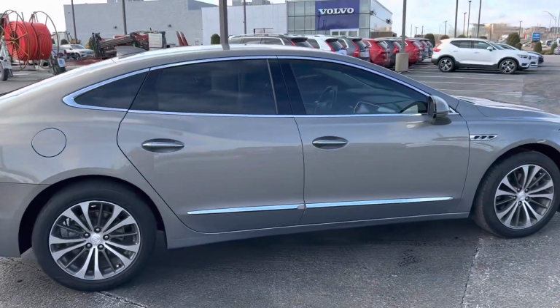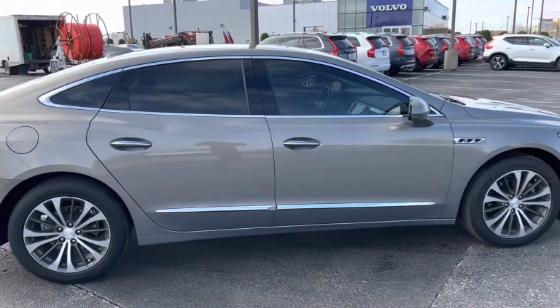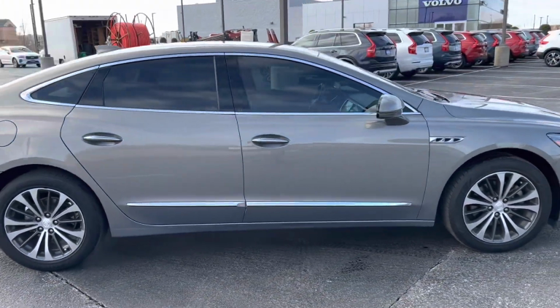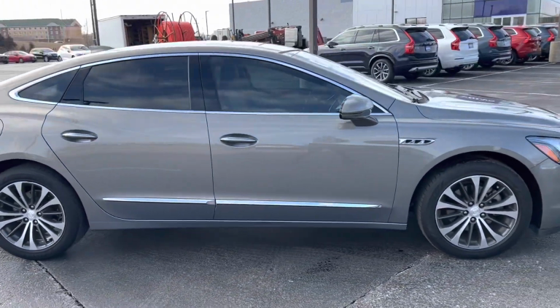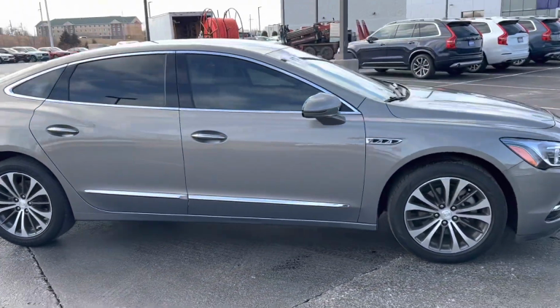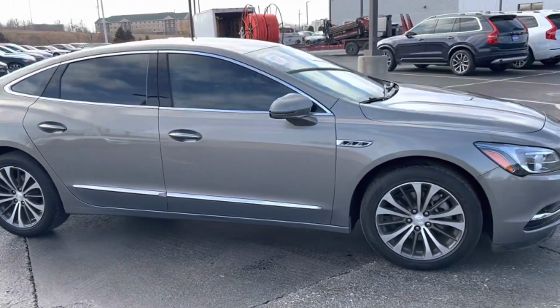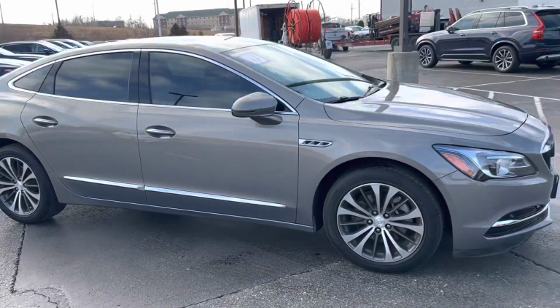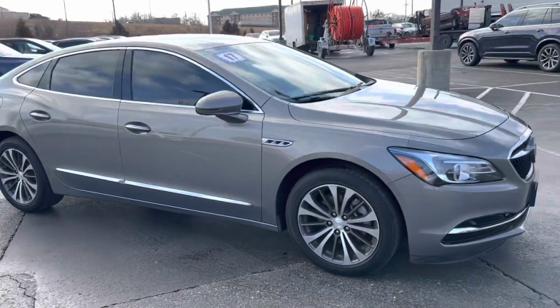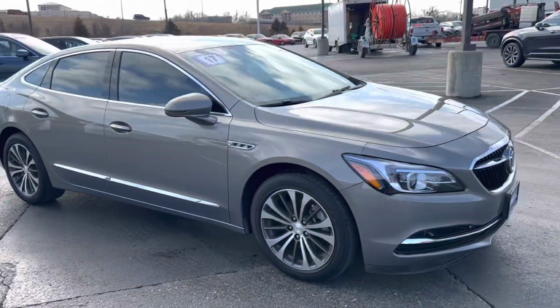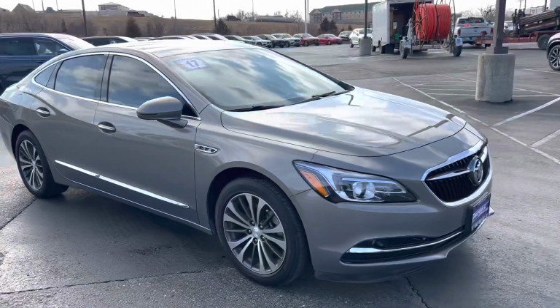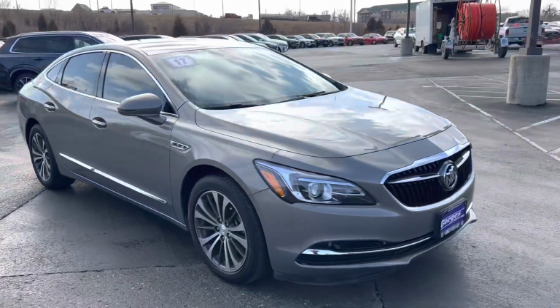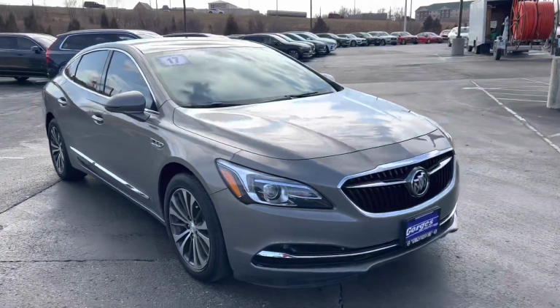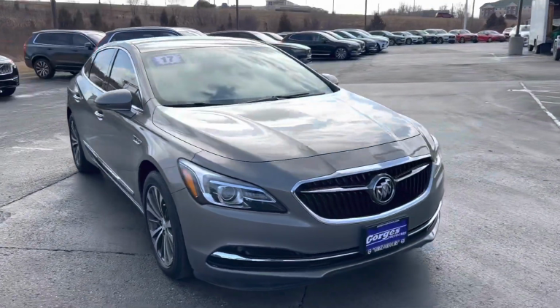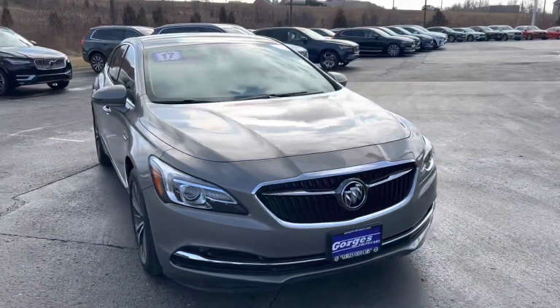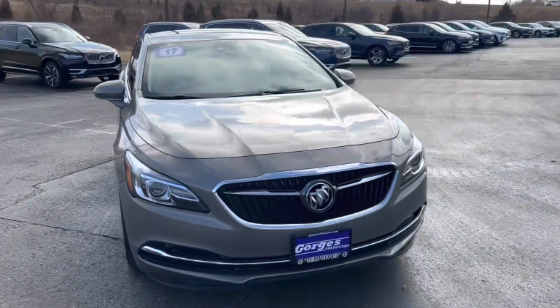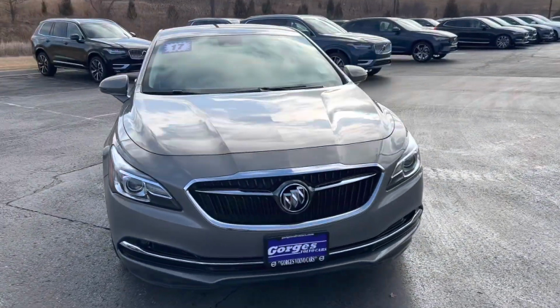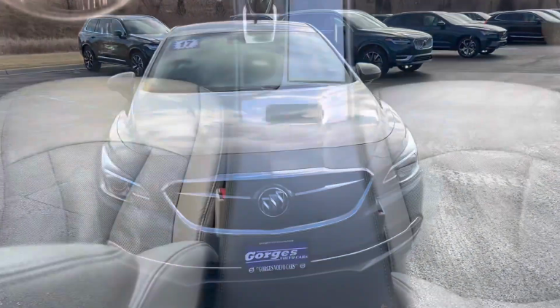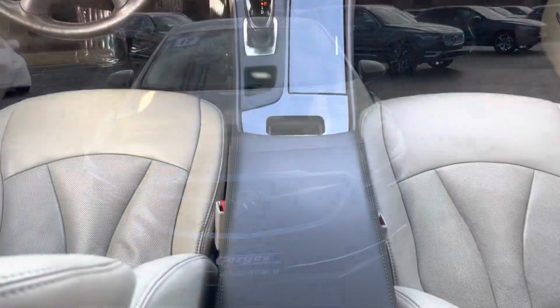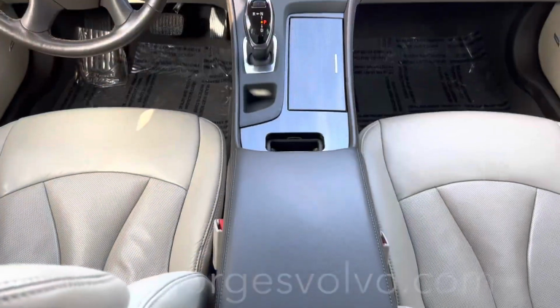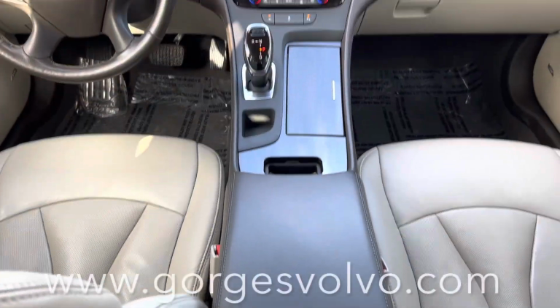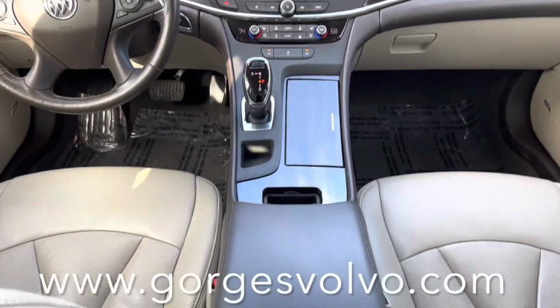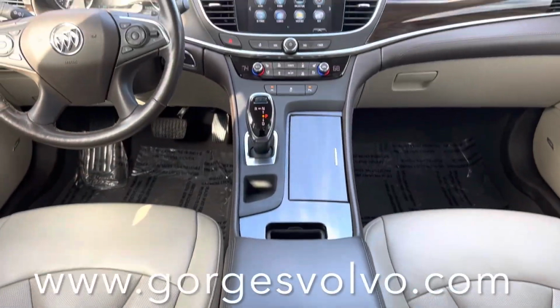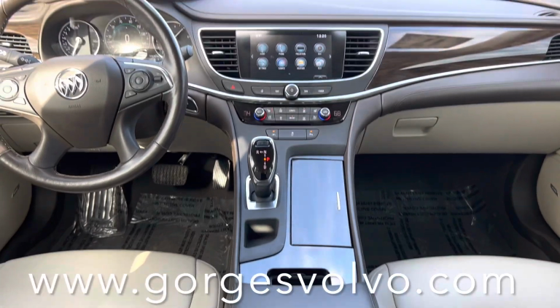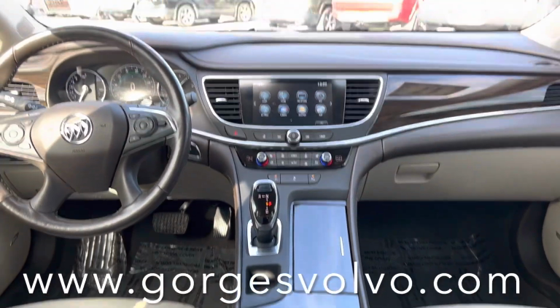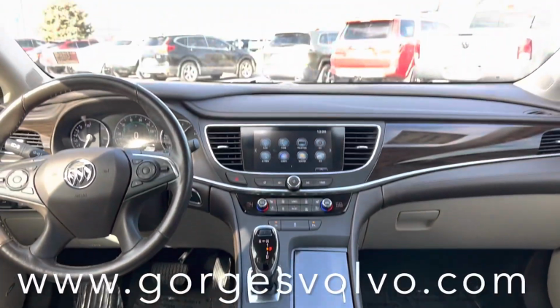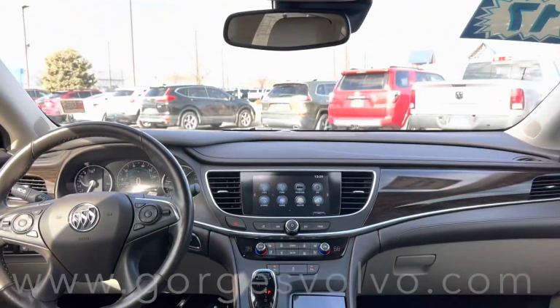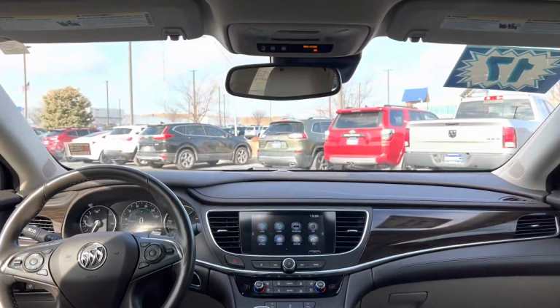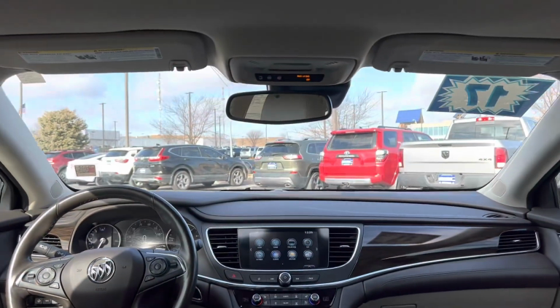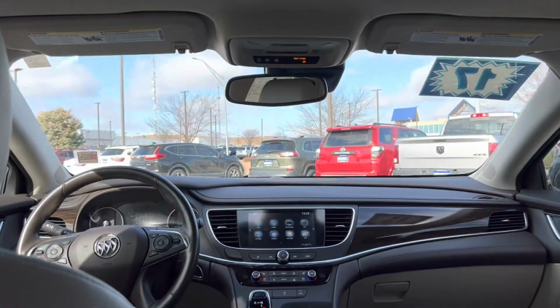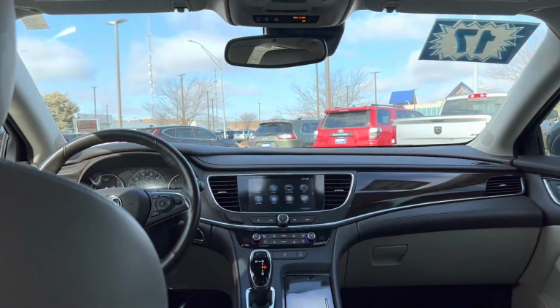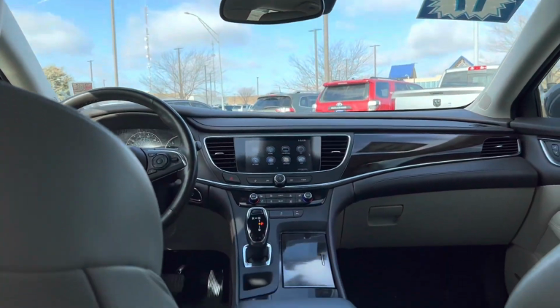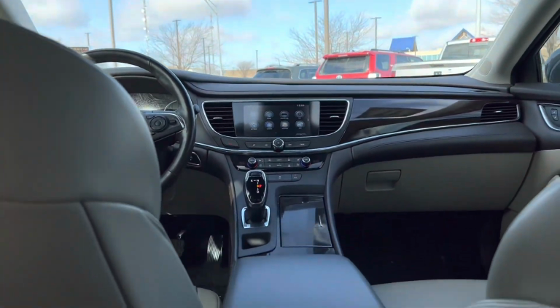This vehicle is very well equipped, including options such as the heated and cooling front seats, as well as remote start and dual climate control. It also has plenty of safety systems, including the collision alert, lane assist, and the parking assist.